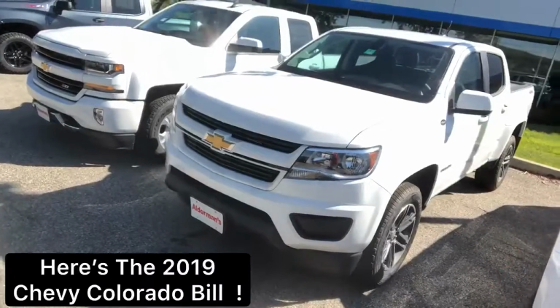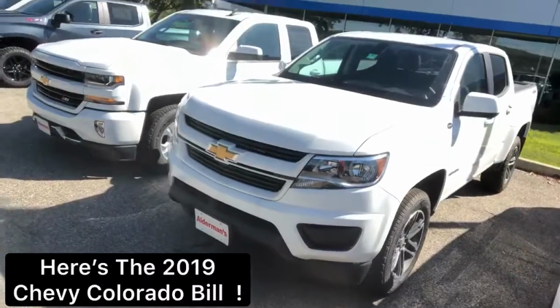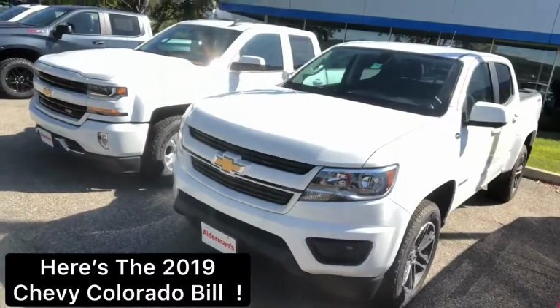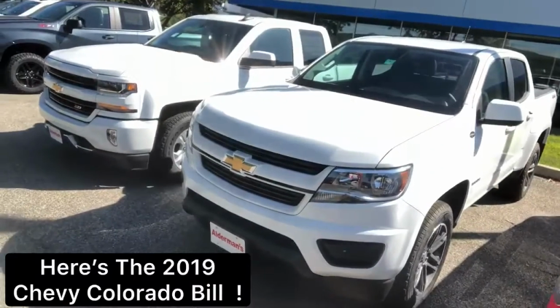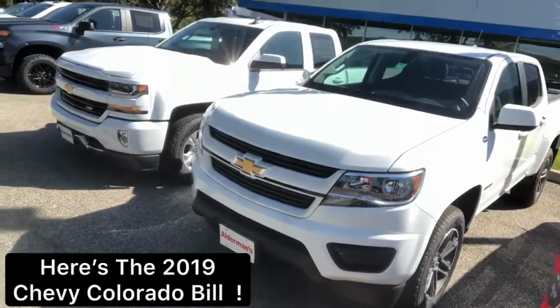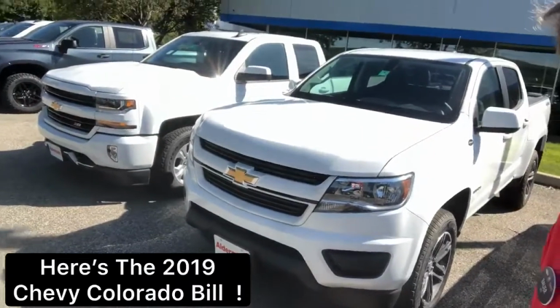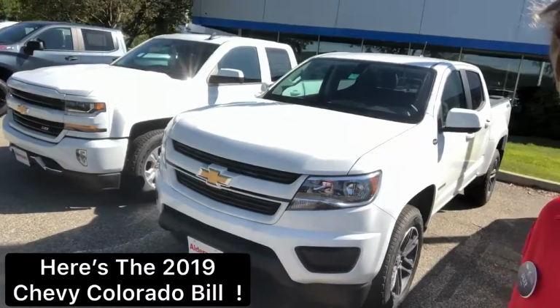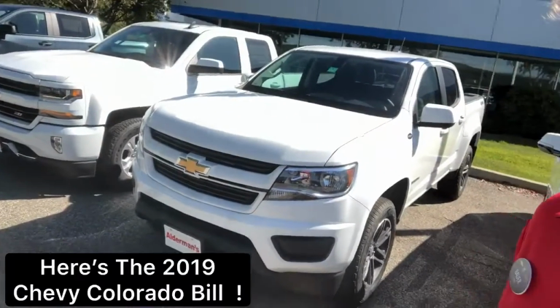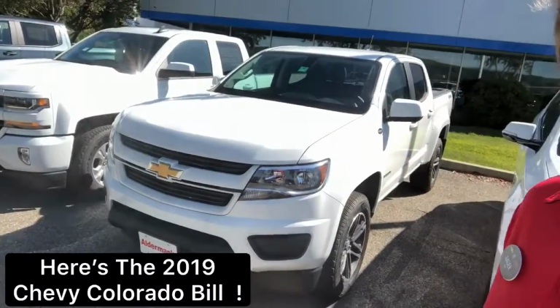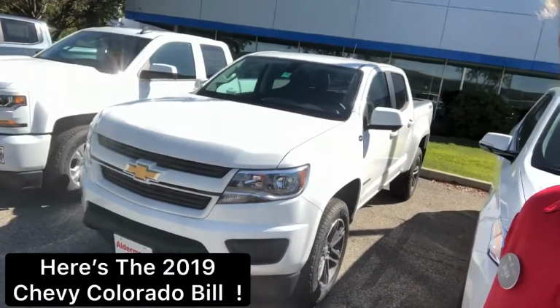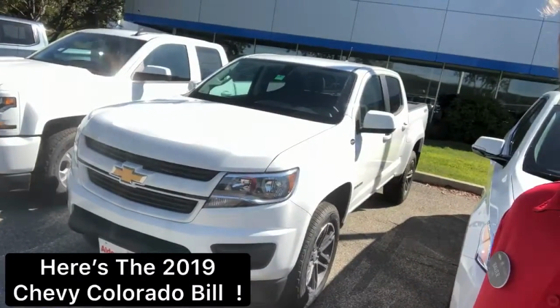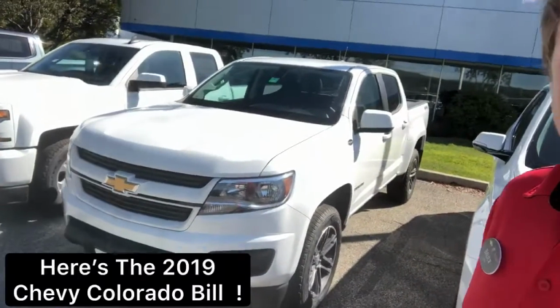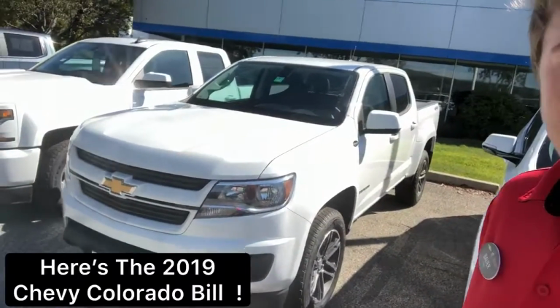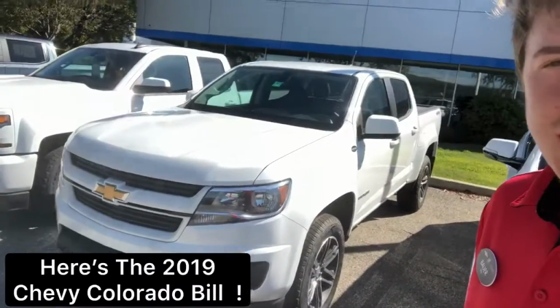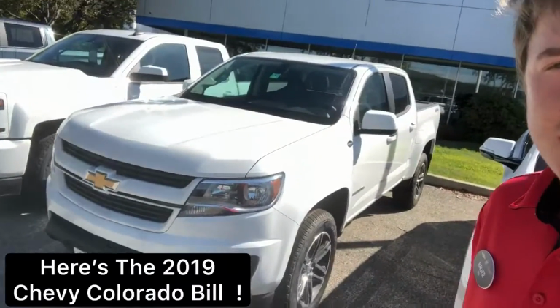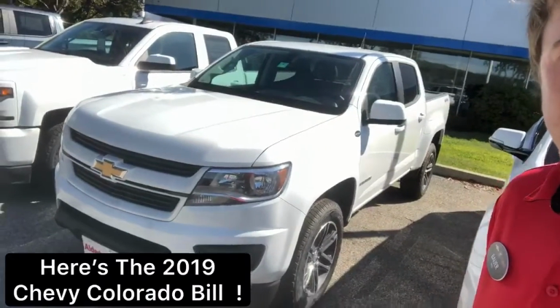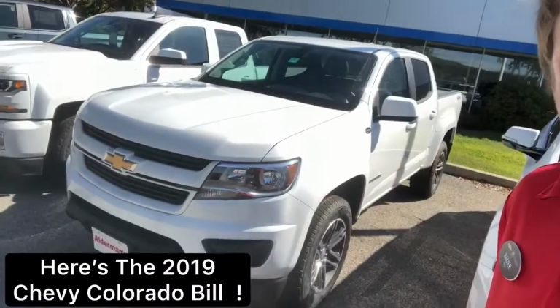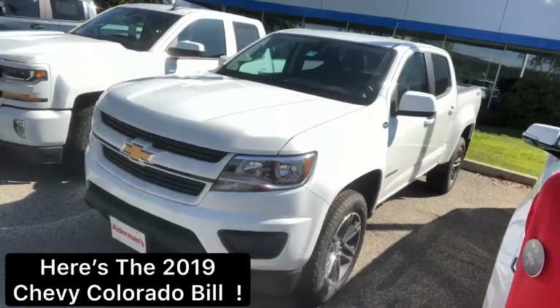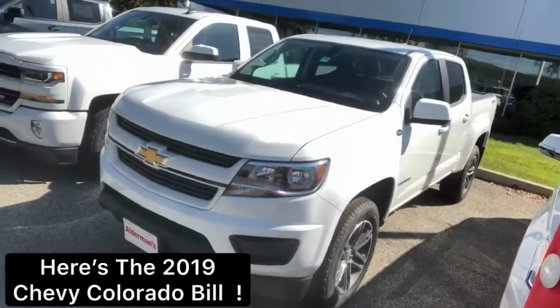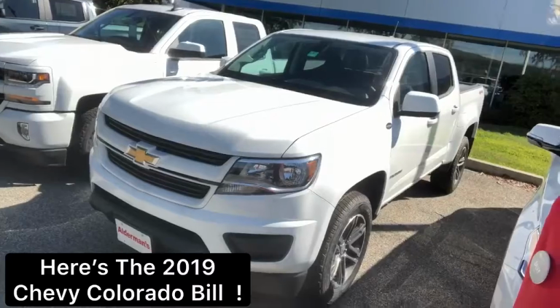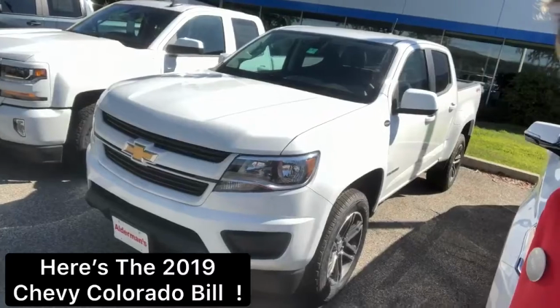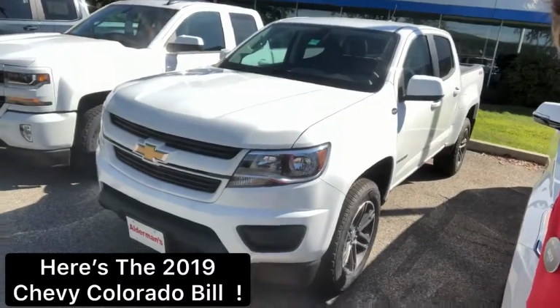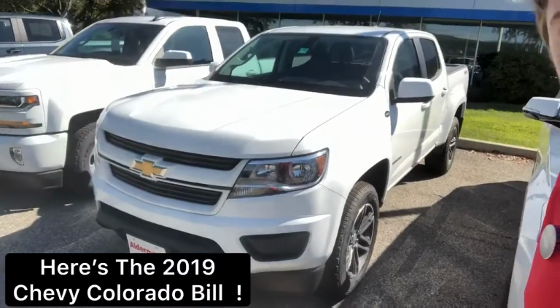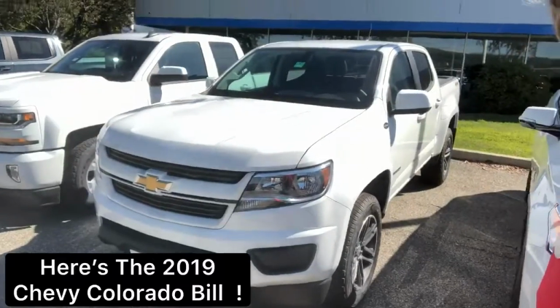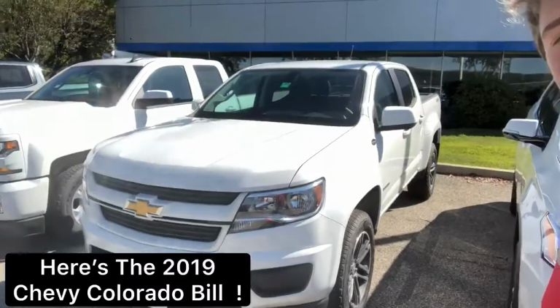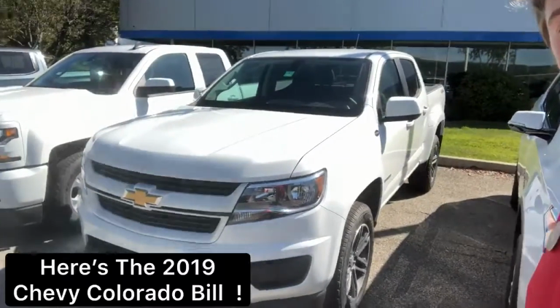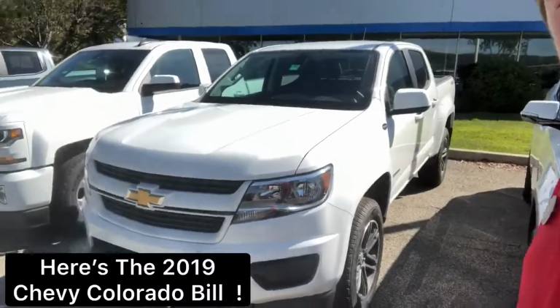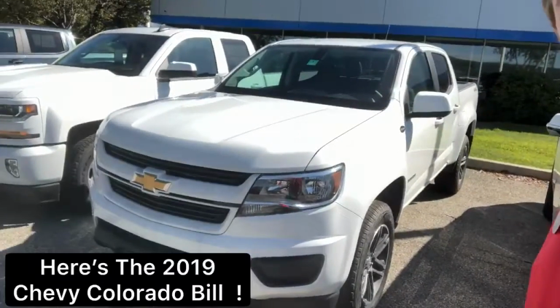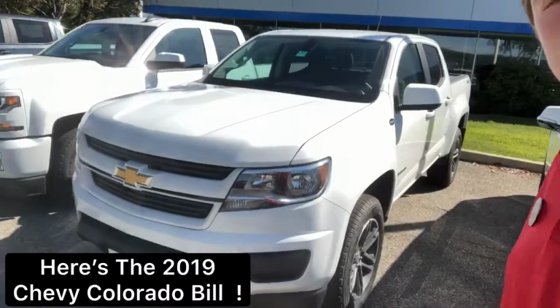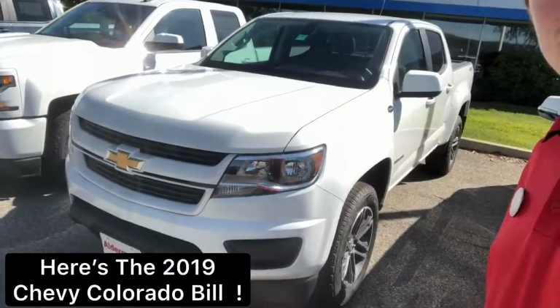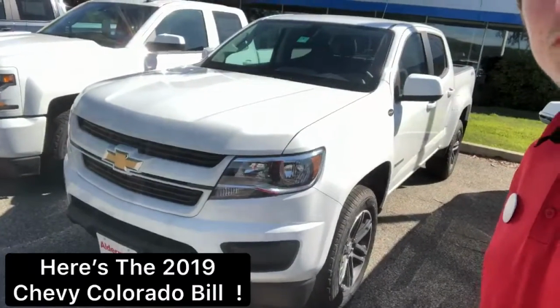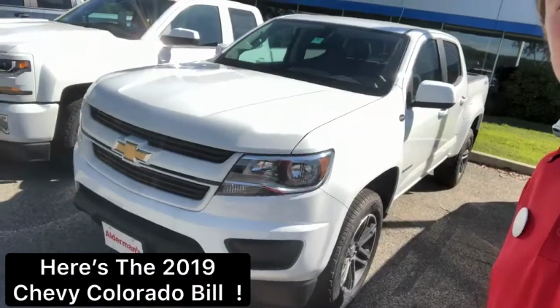How's it going Bill? This is Bauer here at Alderman Chevrolet Buick GMC, and I just want to personally thank you for inquiring about this beautiful Colorado.